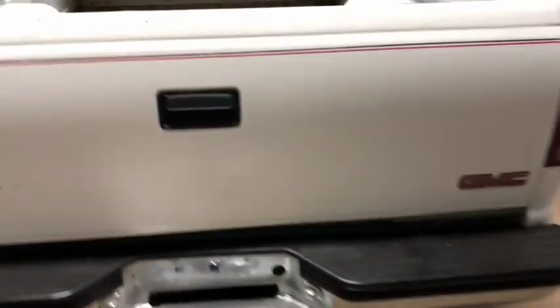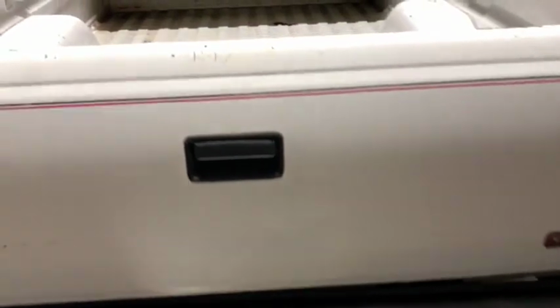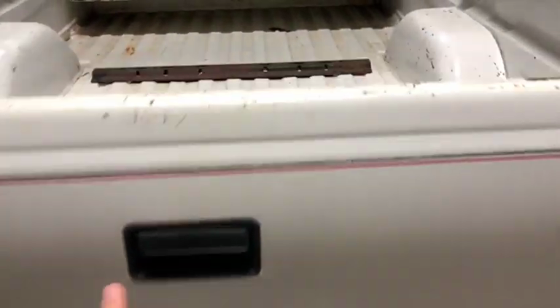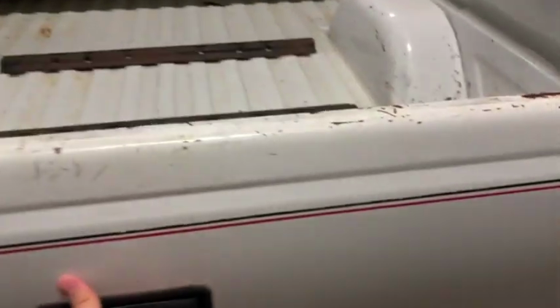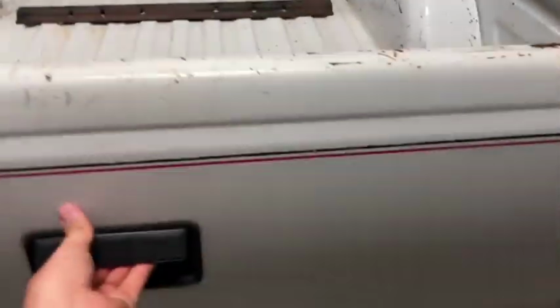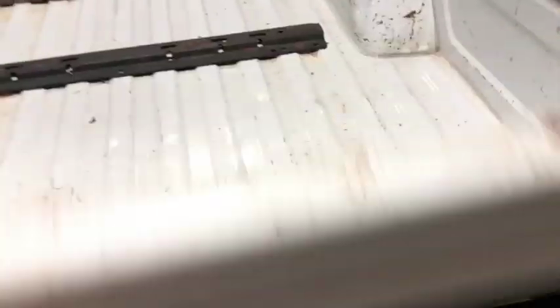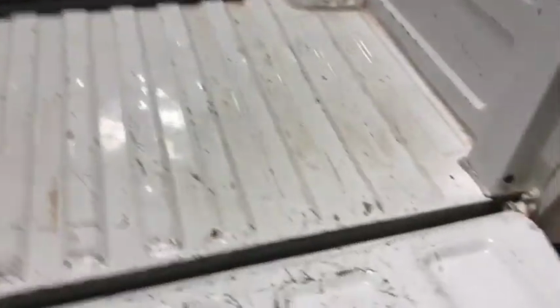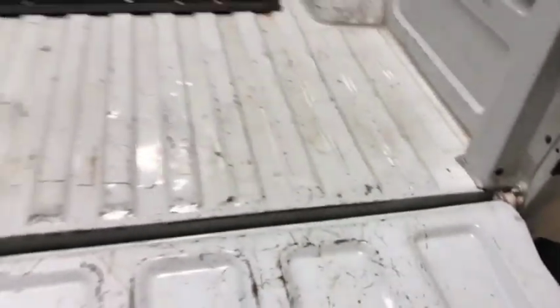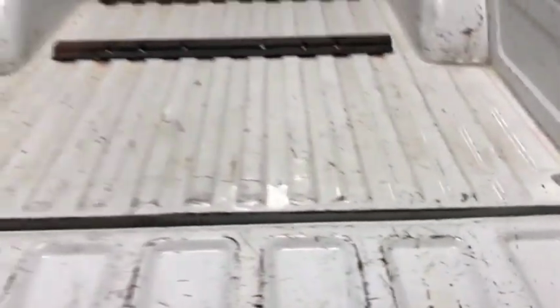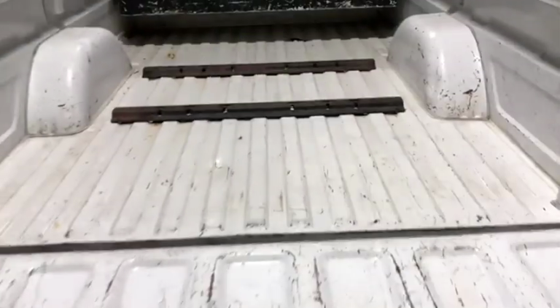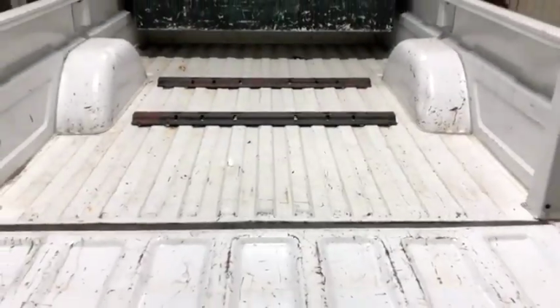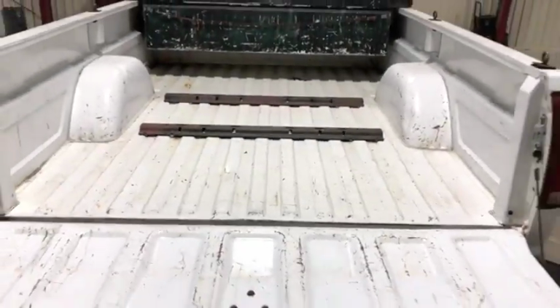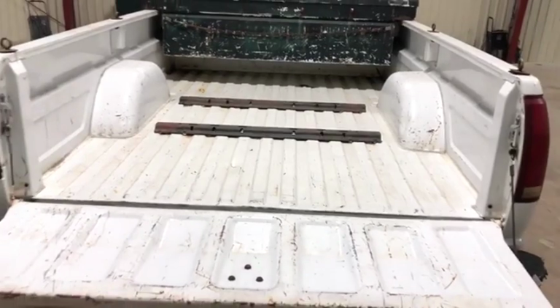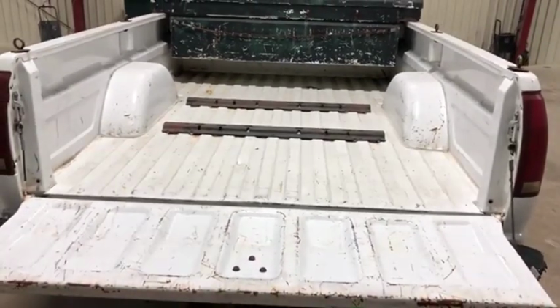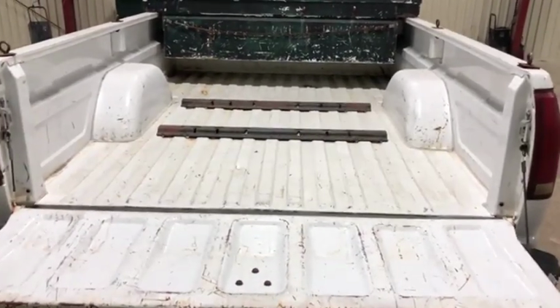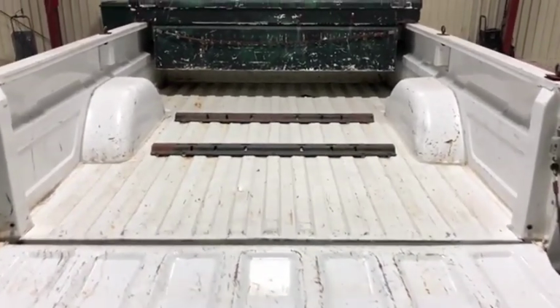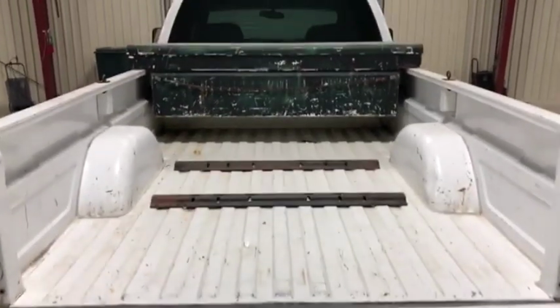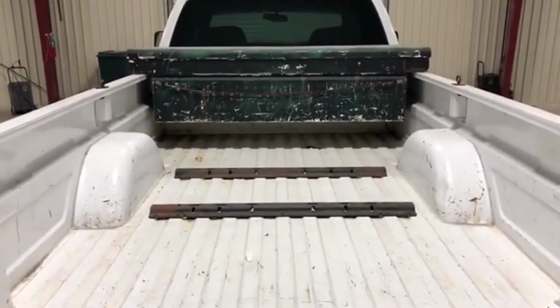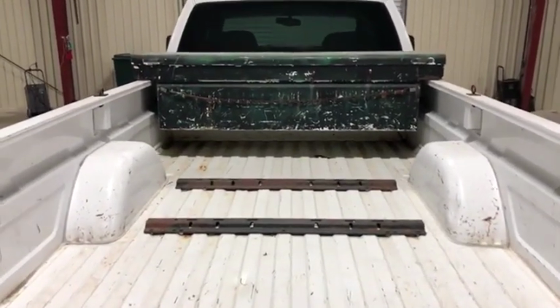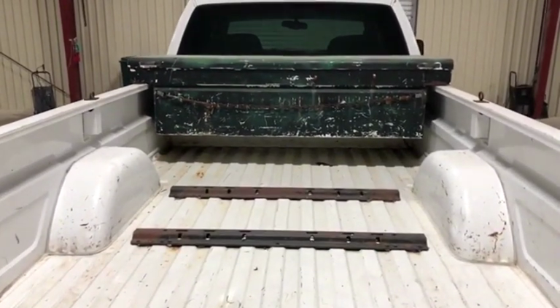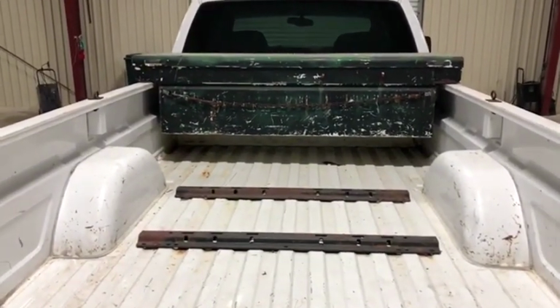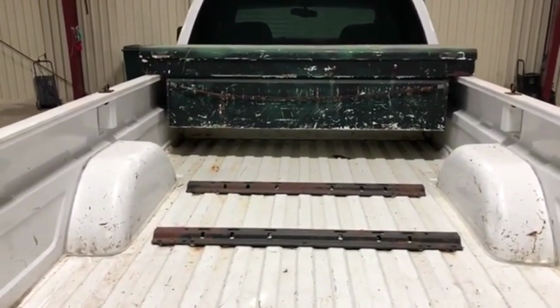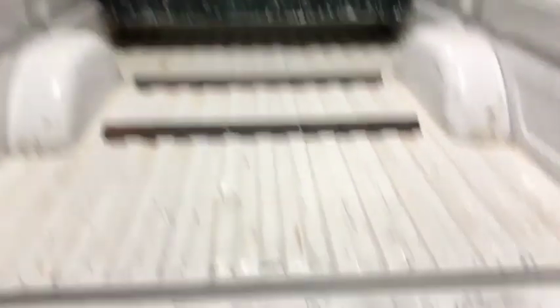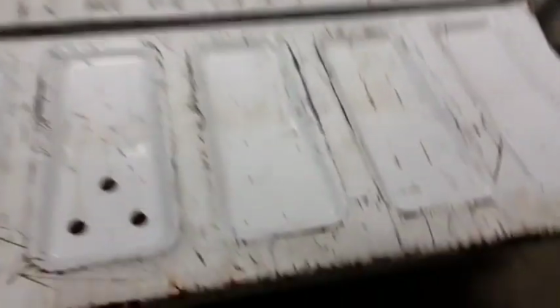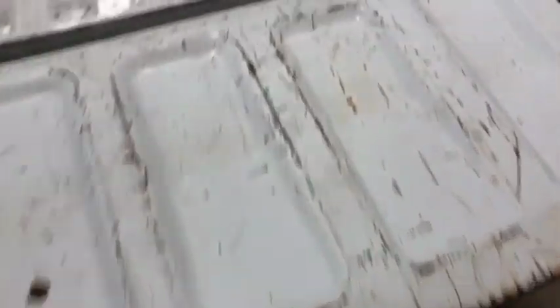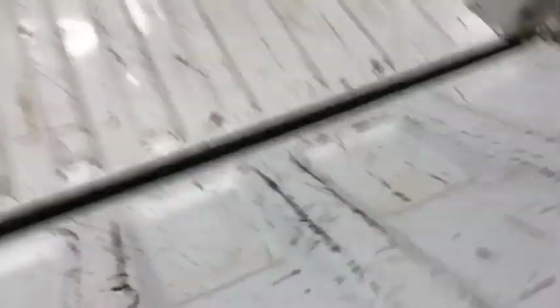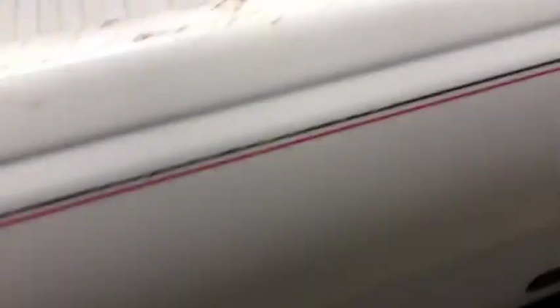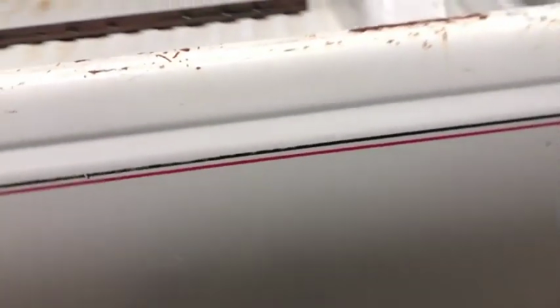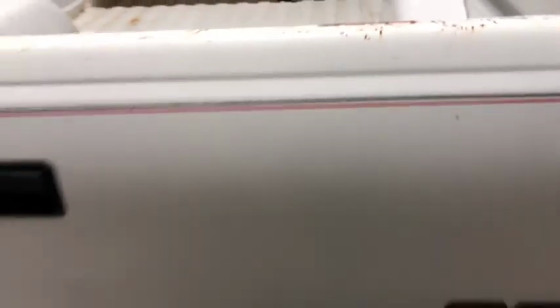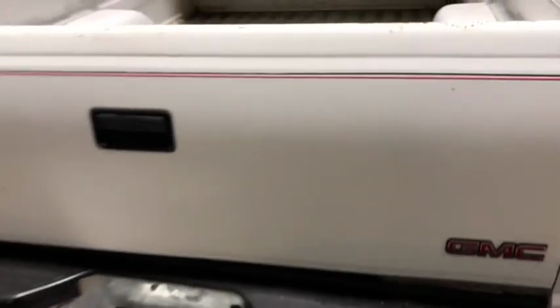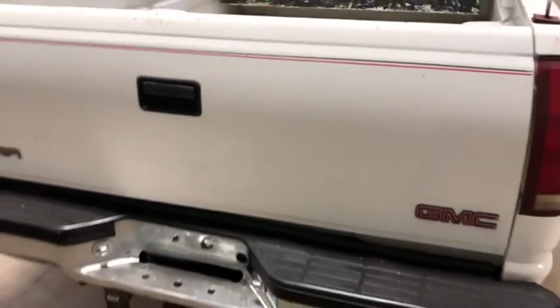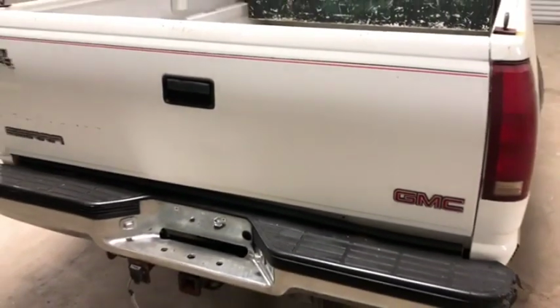What I want to show you now is the bed. The tailgate drops as it should. The bed itself has no major holes in it, does have the fifth wheel hookup, and does have that nice toolbox. The tailgate is opening and closing as it should.